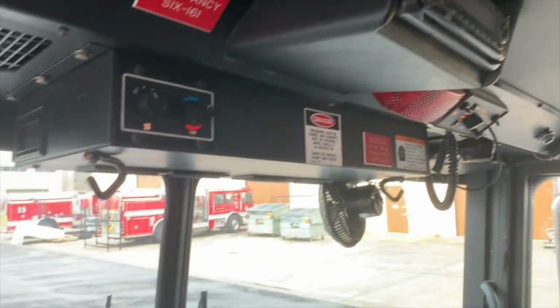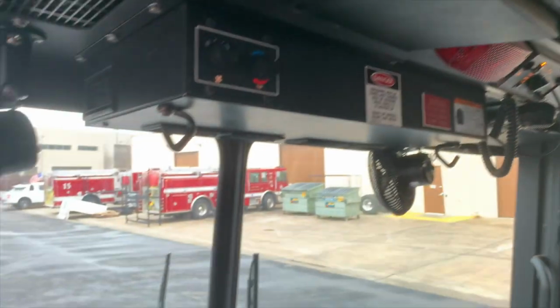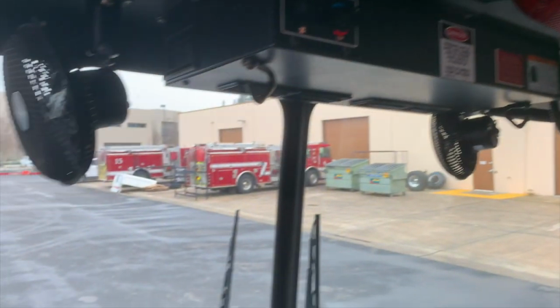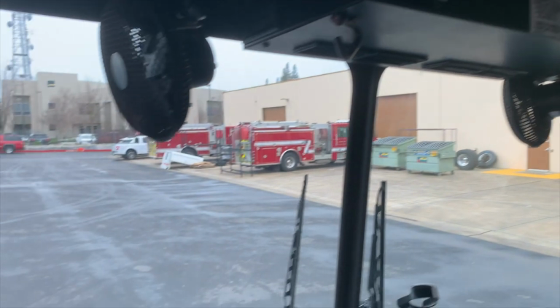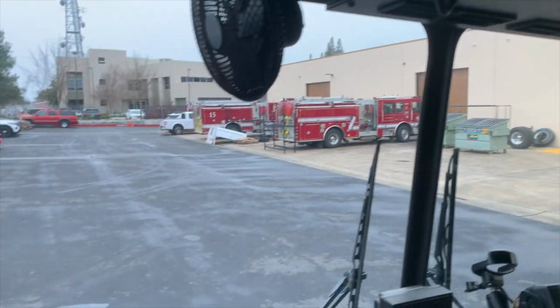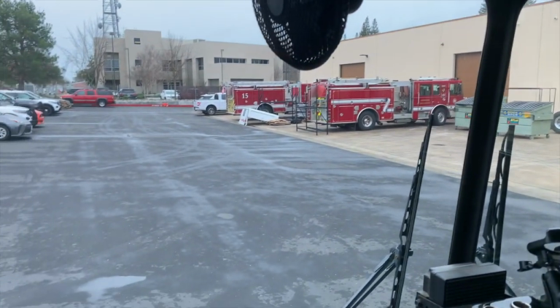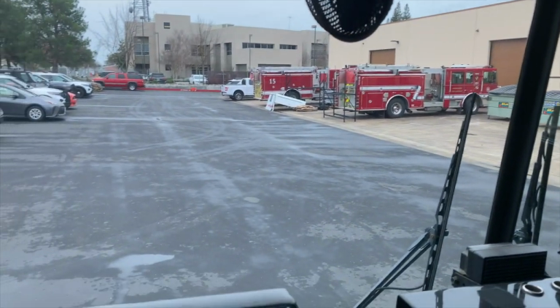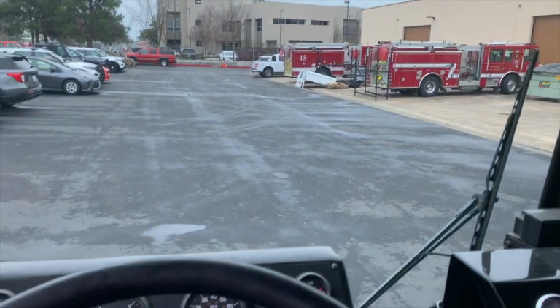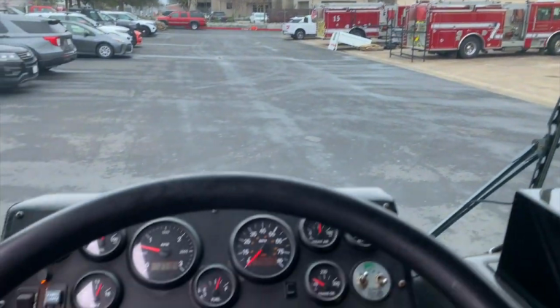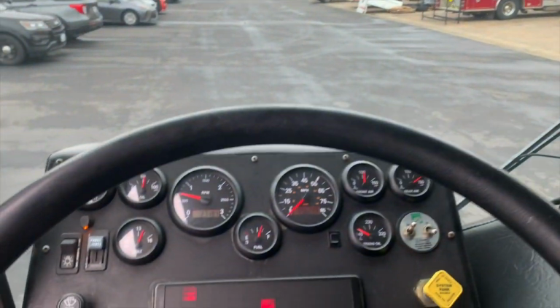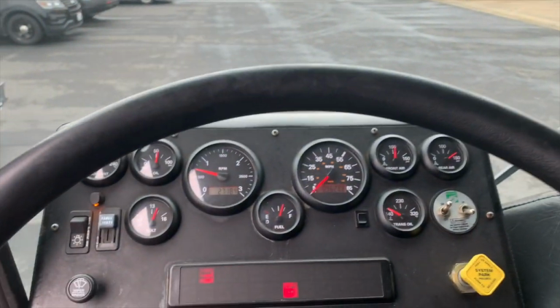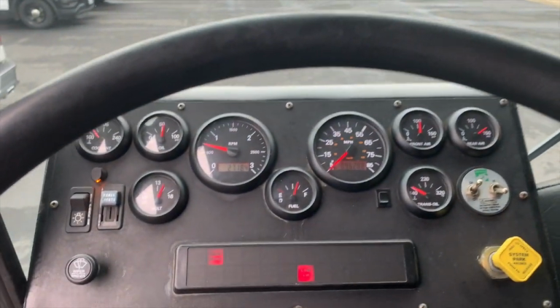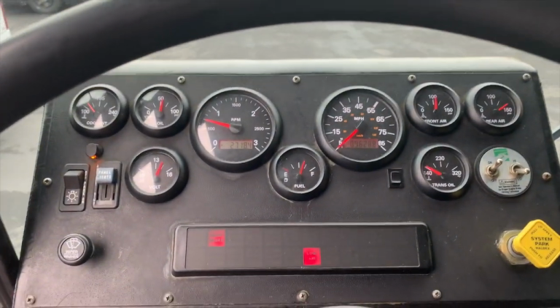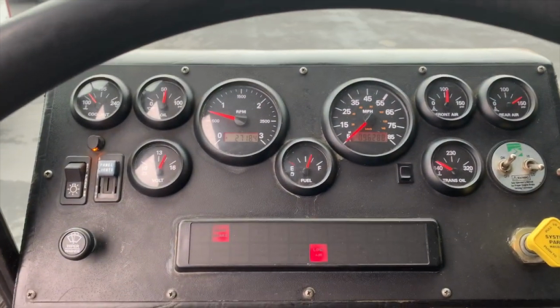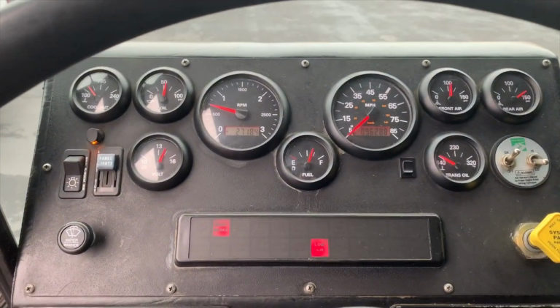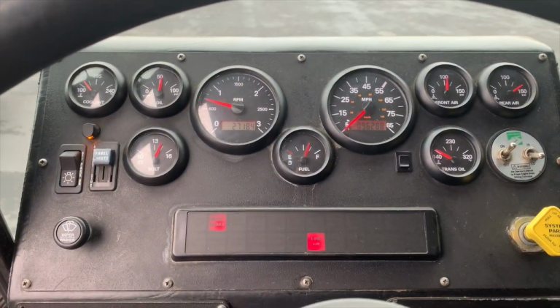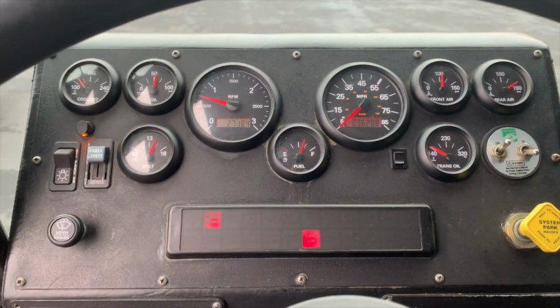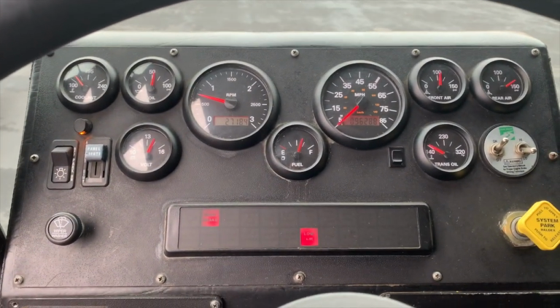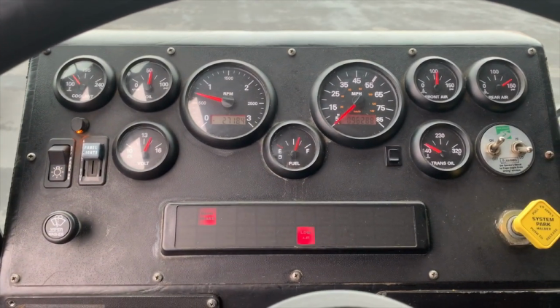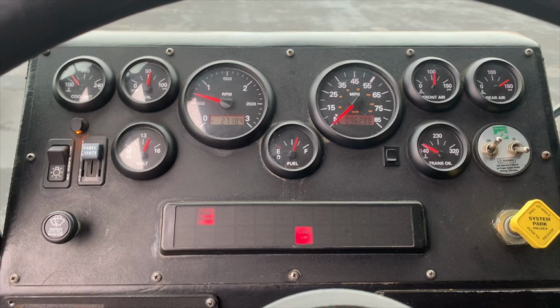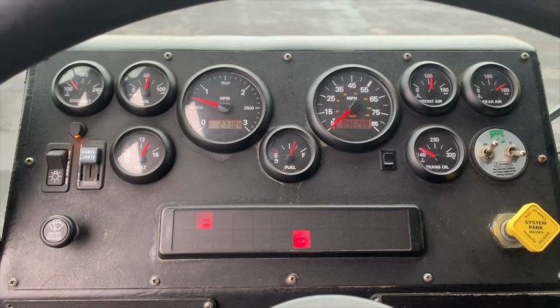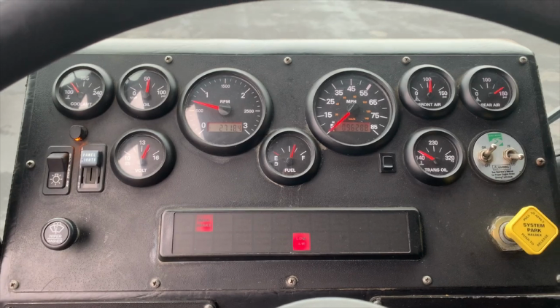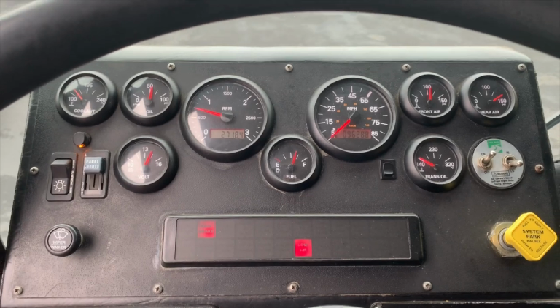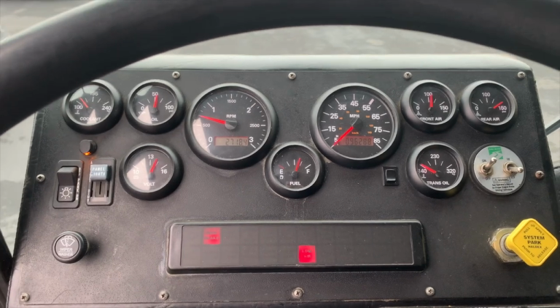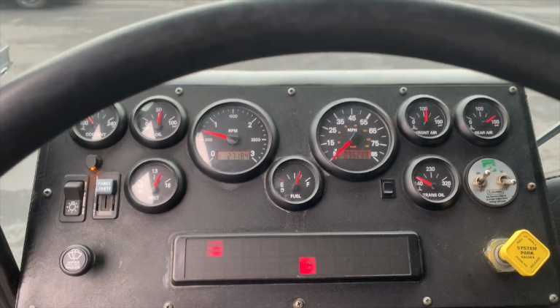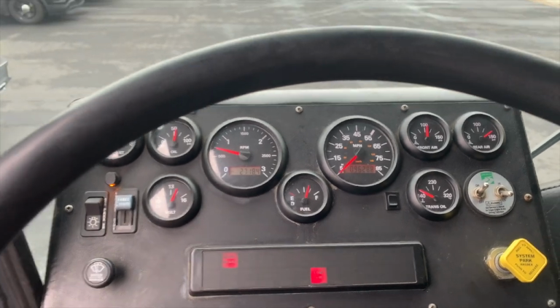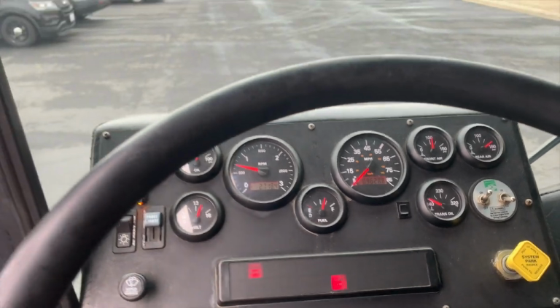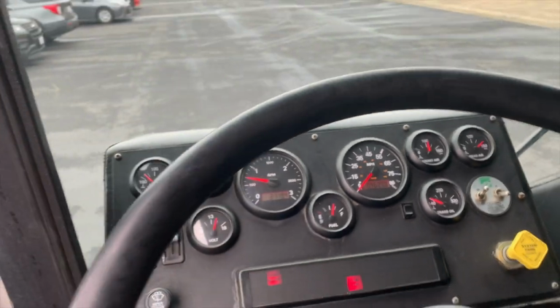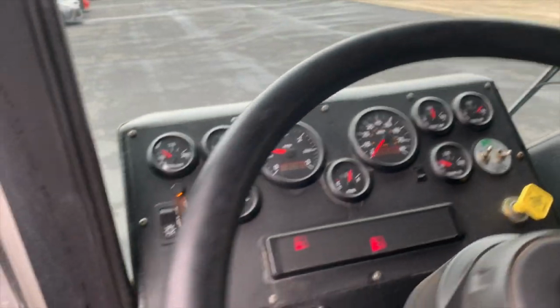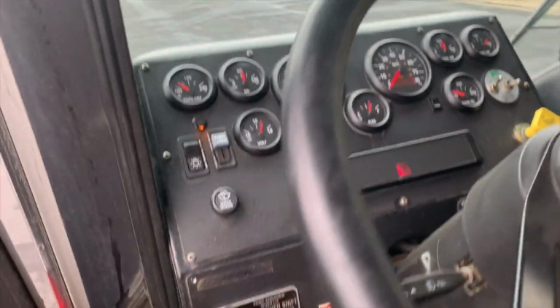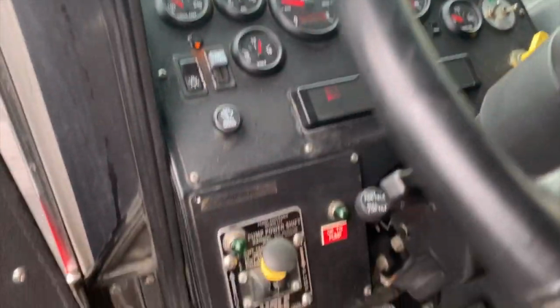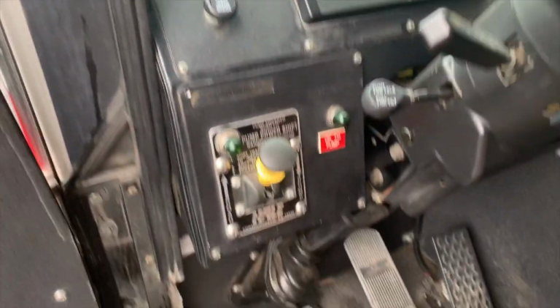As we make our way back down to the dash, you'll see there is standard instrumentation, as well as a warning light panel, your air brake control, as well as headlights and windshield wipers.